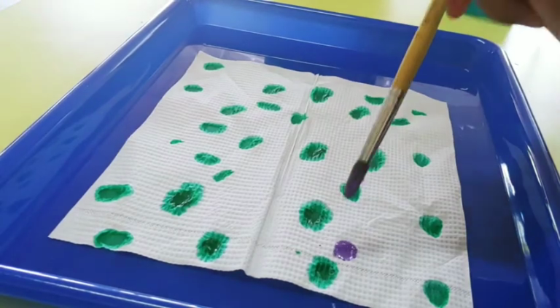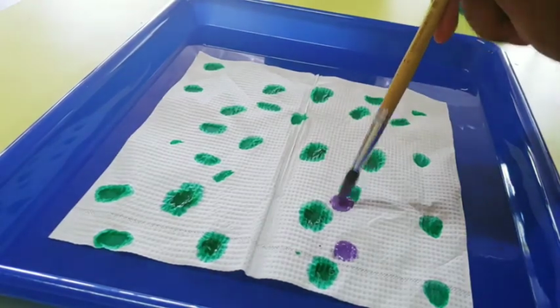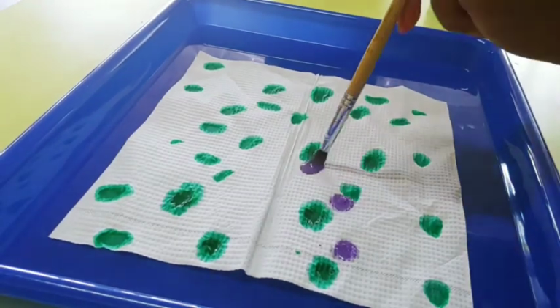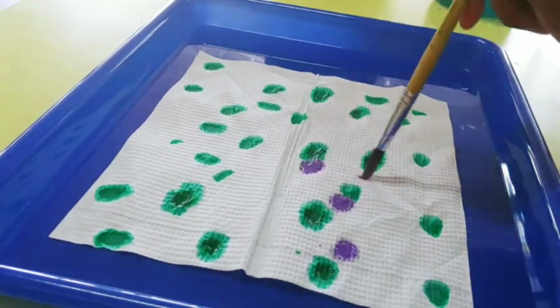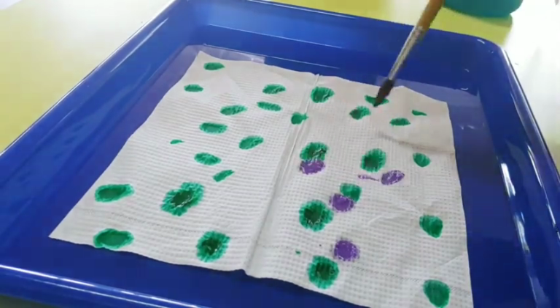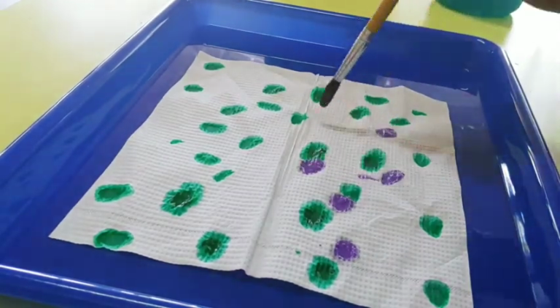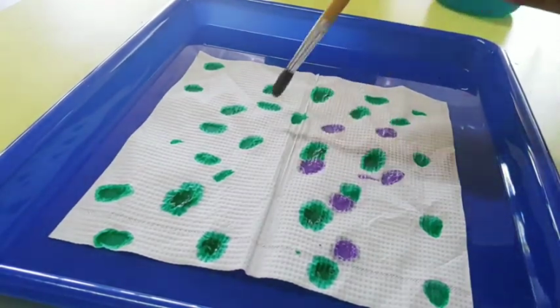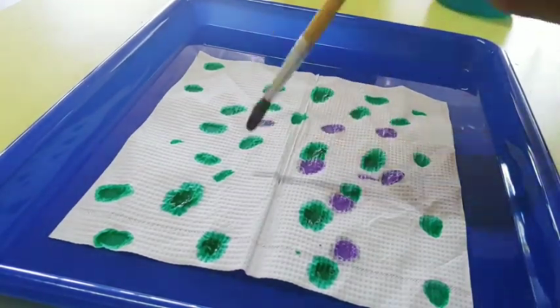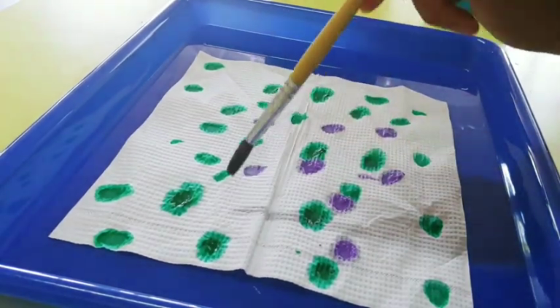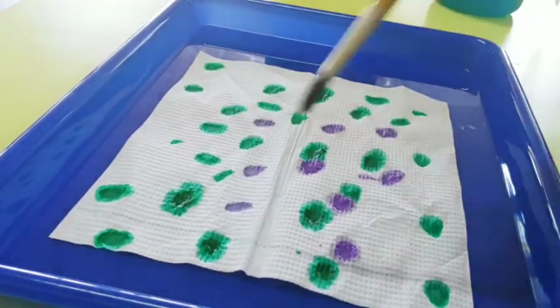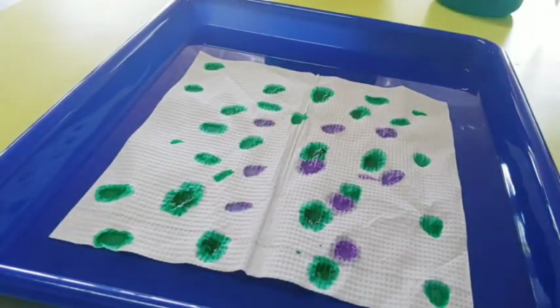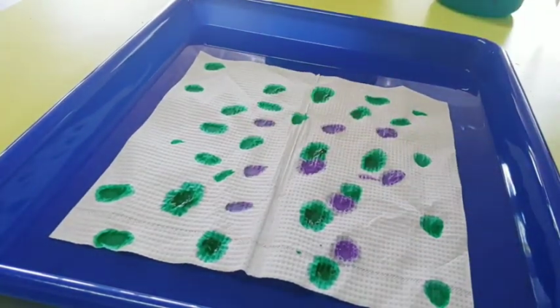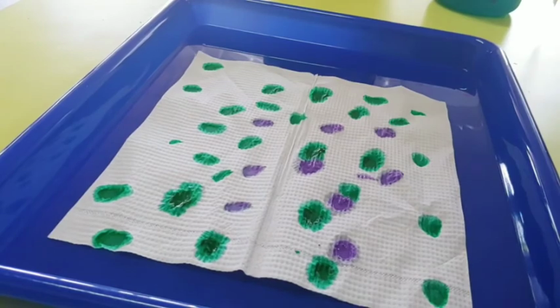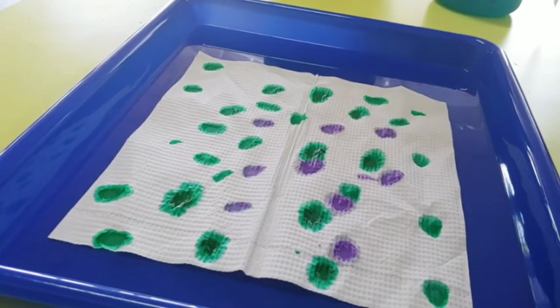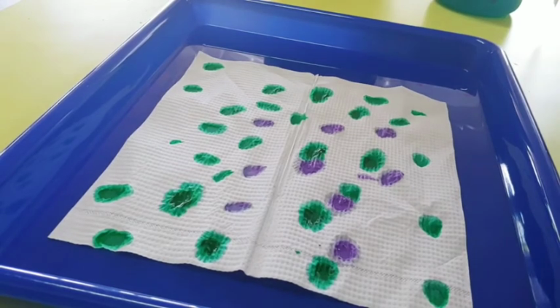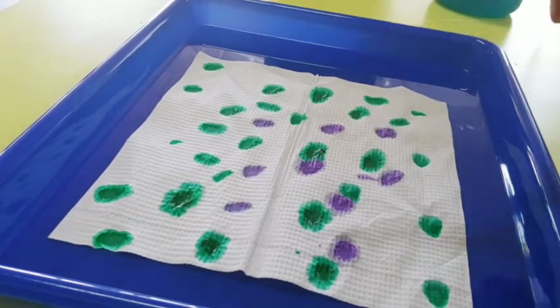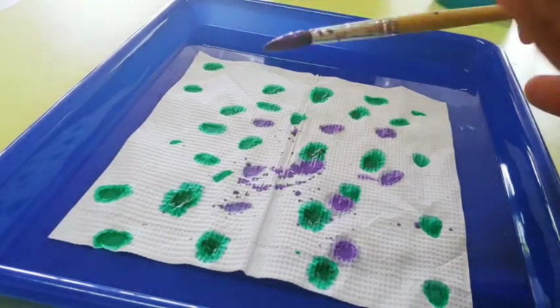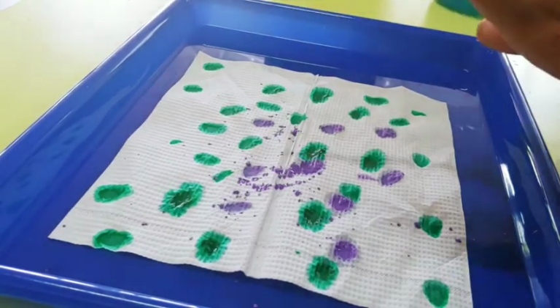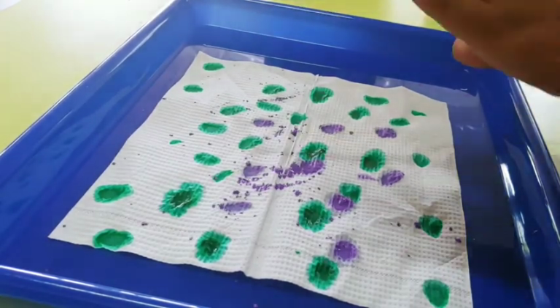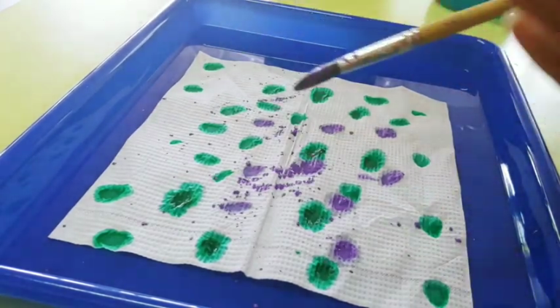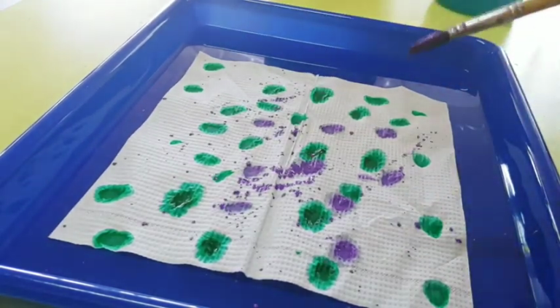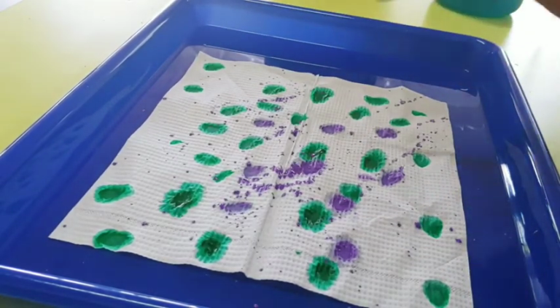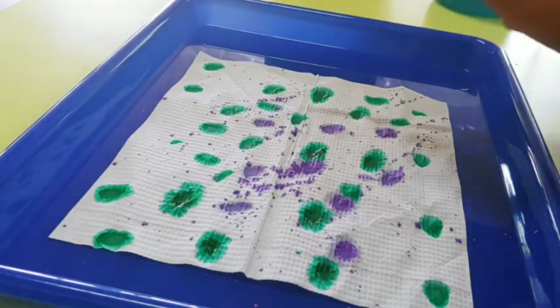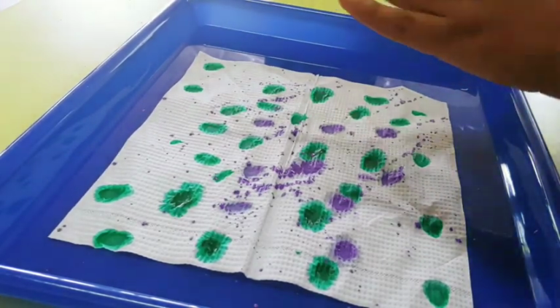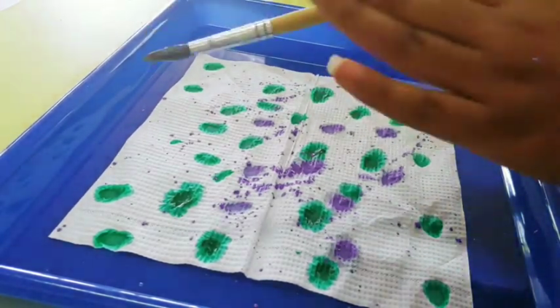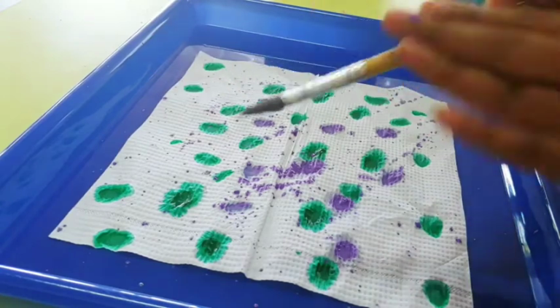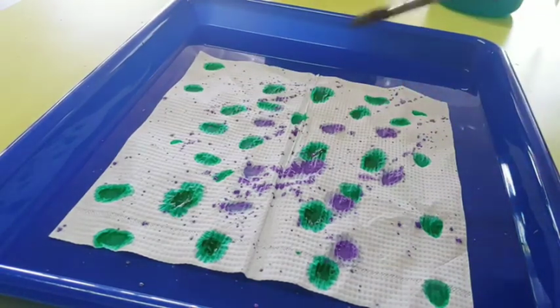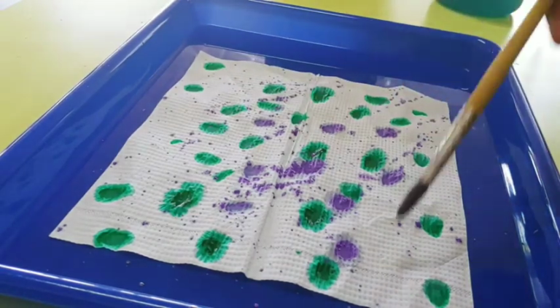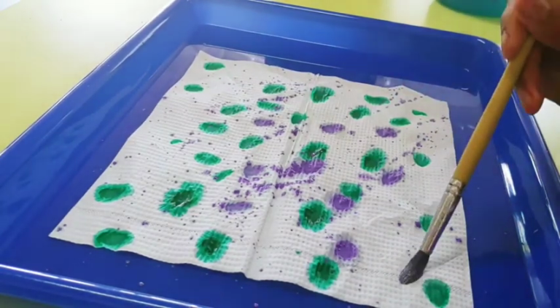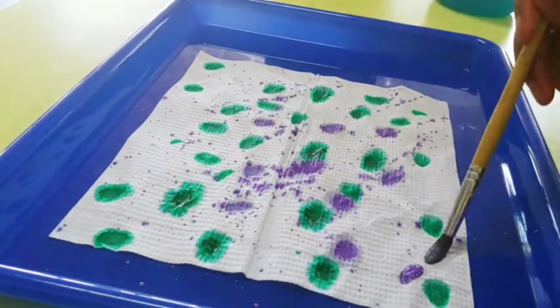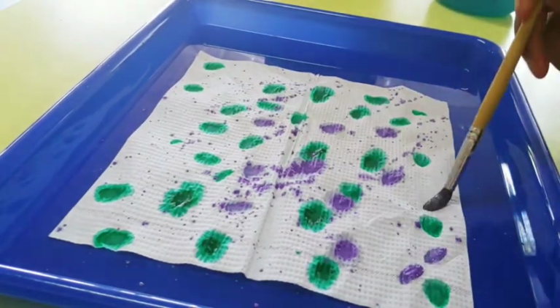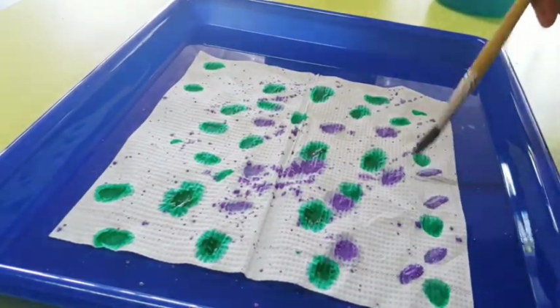Then I'm going to wash my brush off and switch to purple. You can put your purple anywhere you want as well. You can also tap tap tap on your brush to make little spots all over the place.